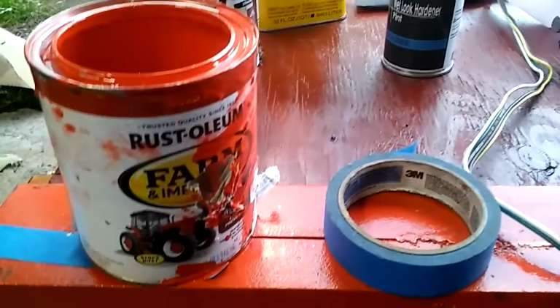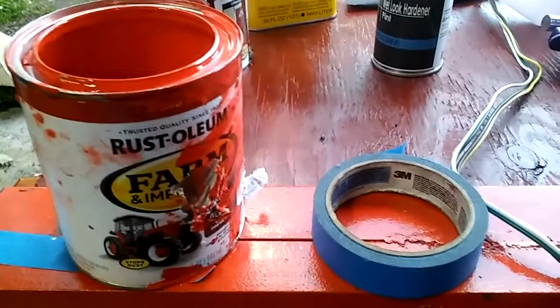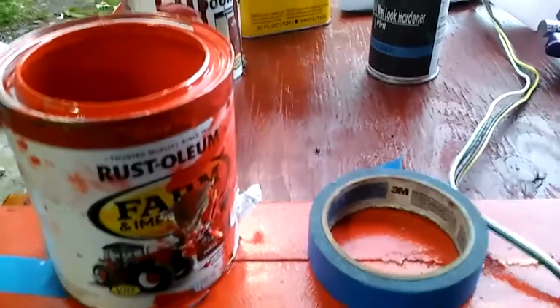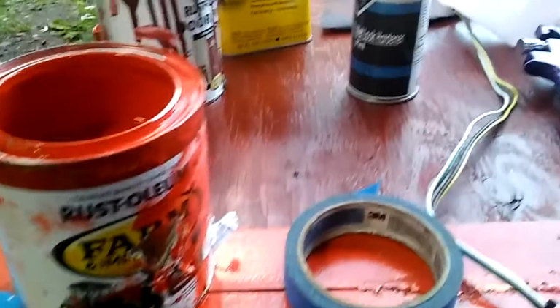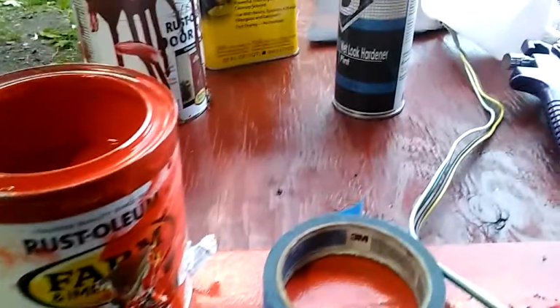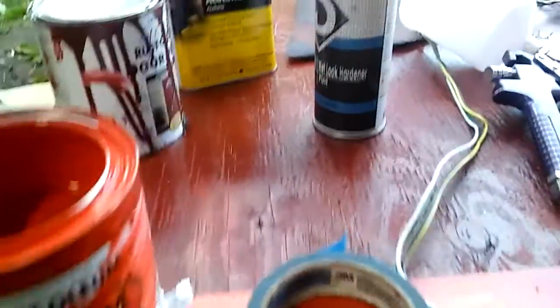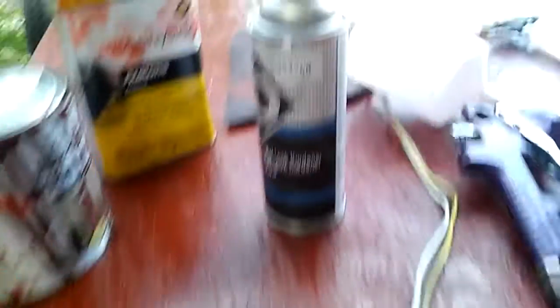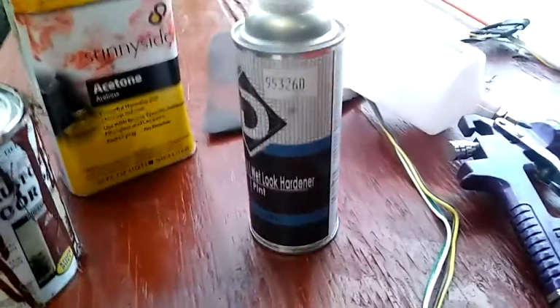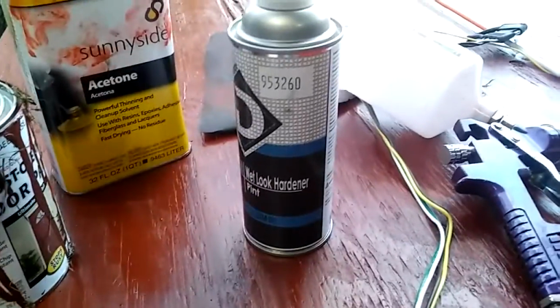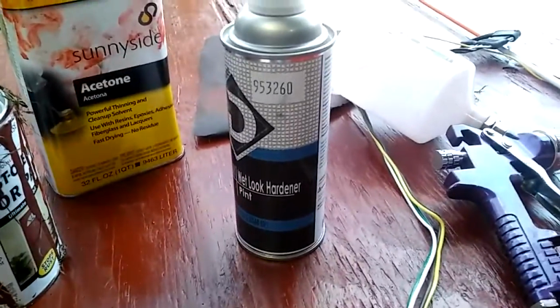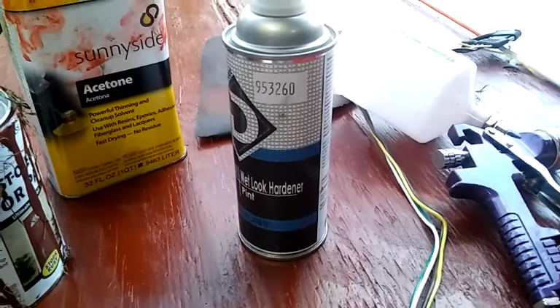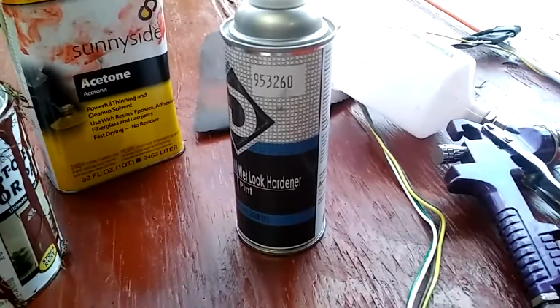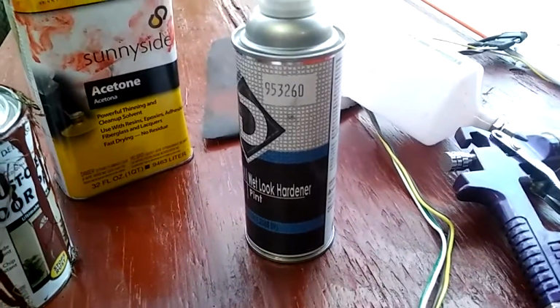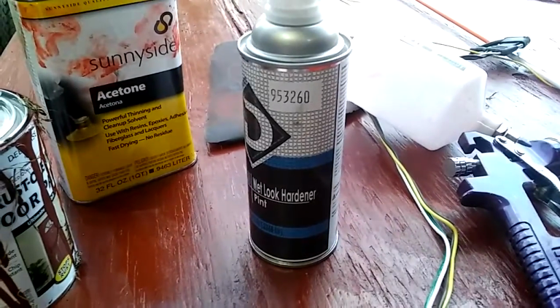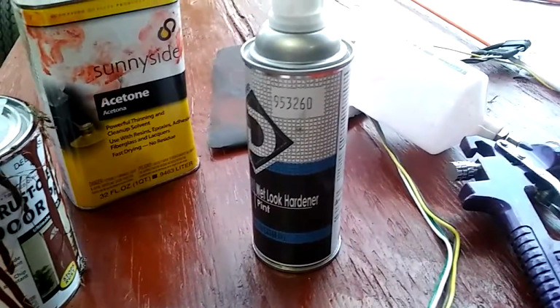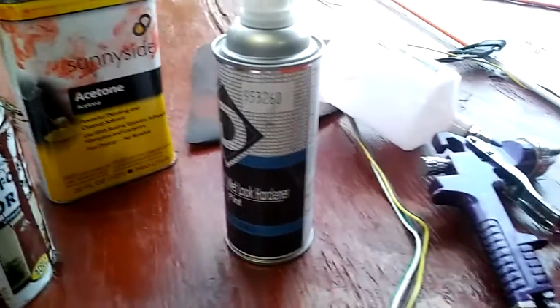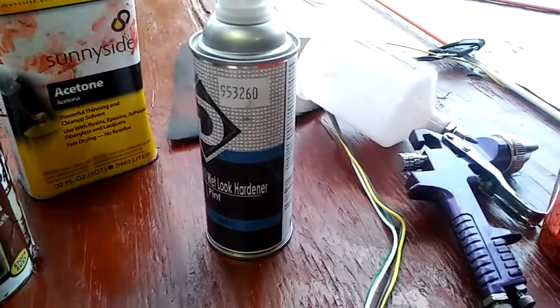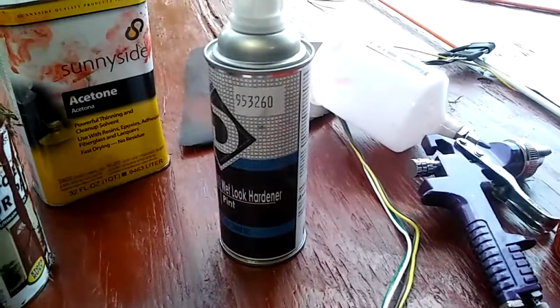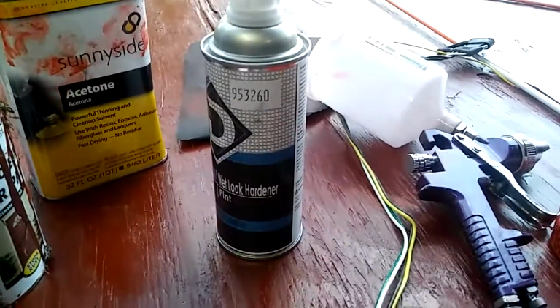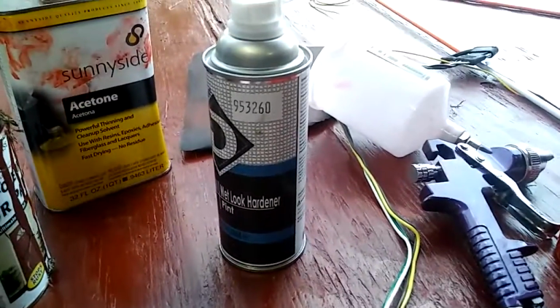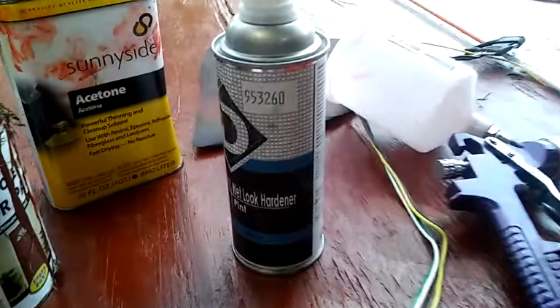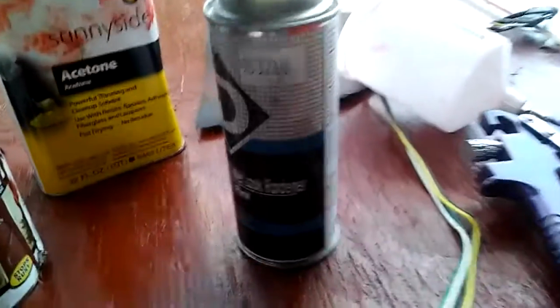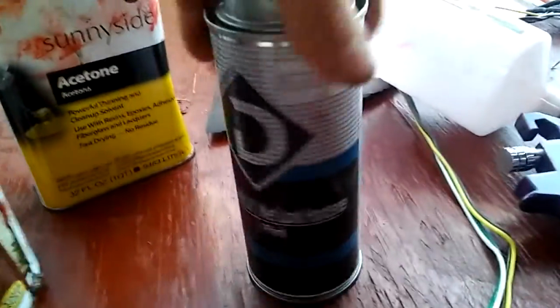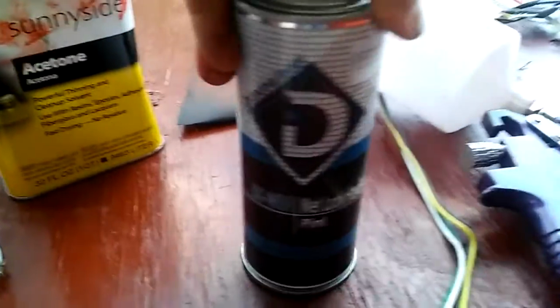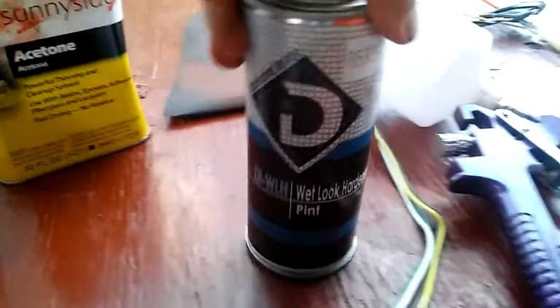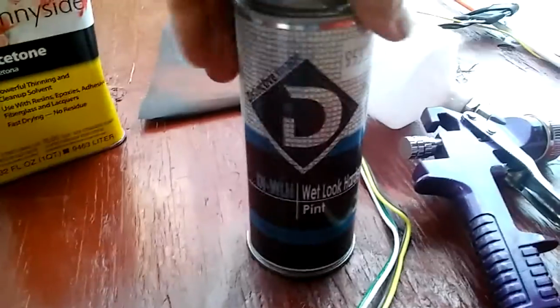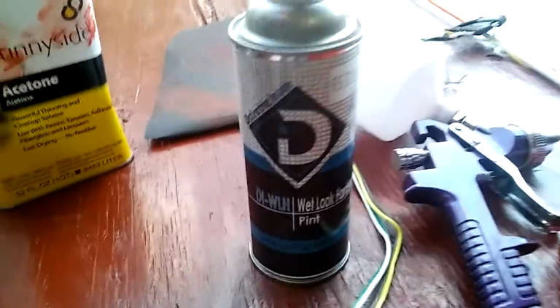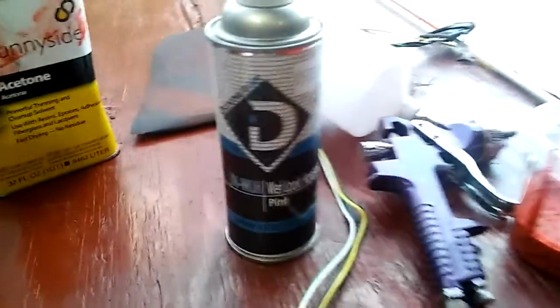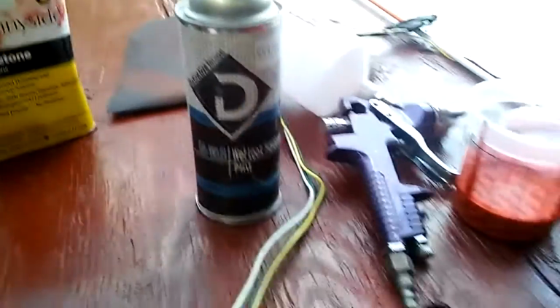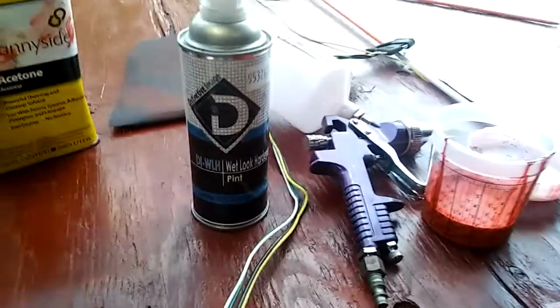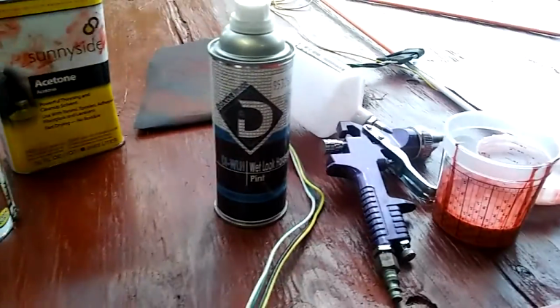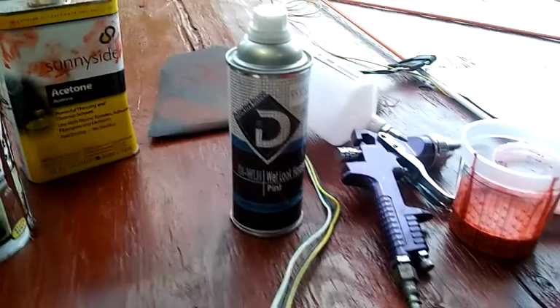It's only a dollar more. Some stores don't have it. I'm using hardener — it's like $20, $30 a can, but if you only use a couple drops, it's 8 to 1, just to give it a little more strength.